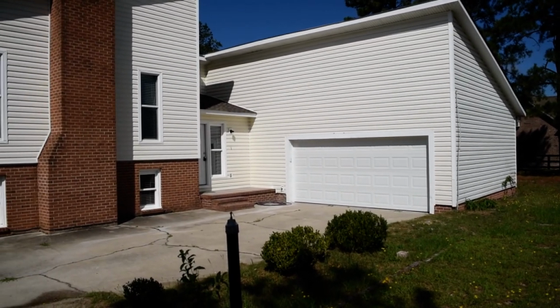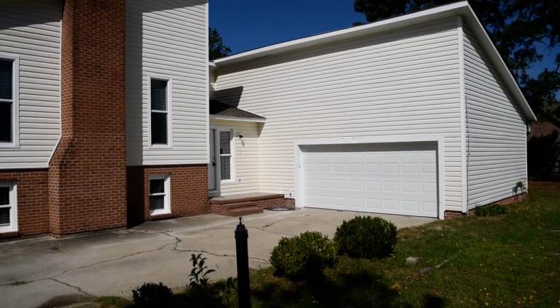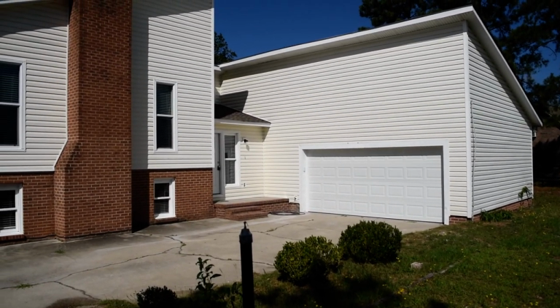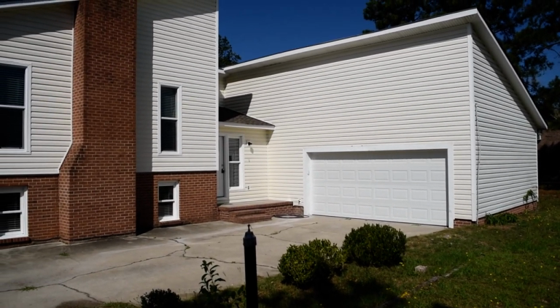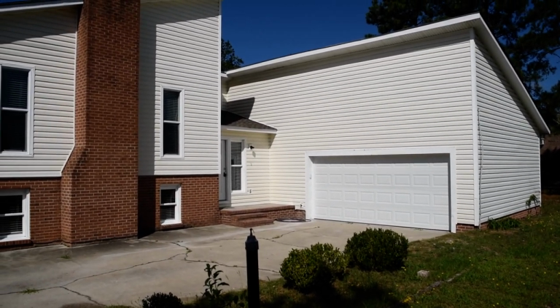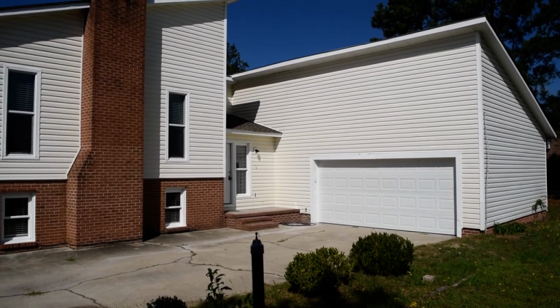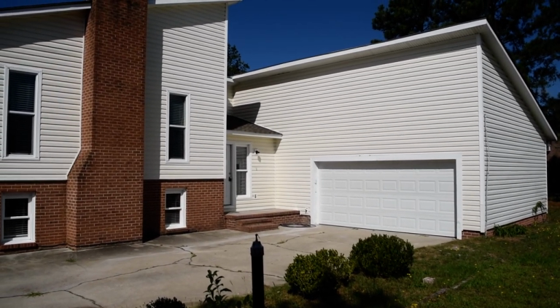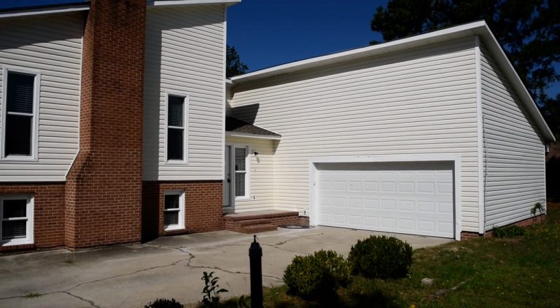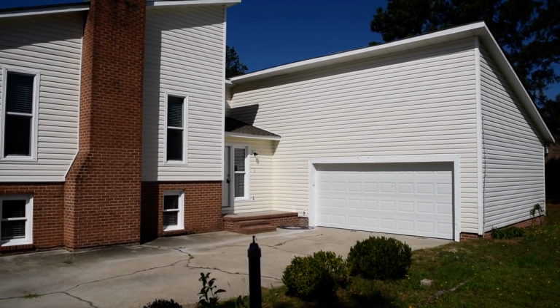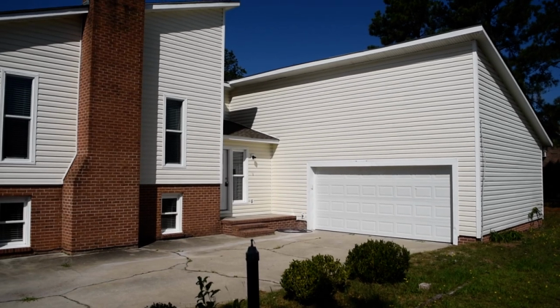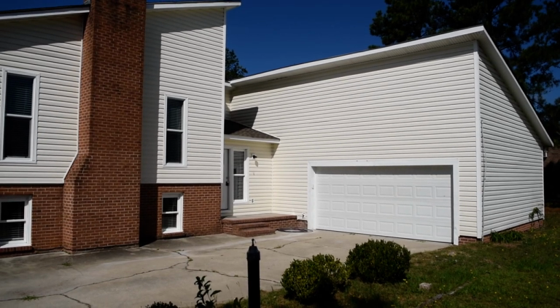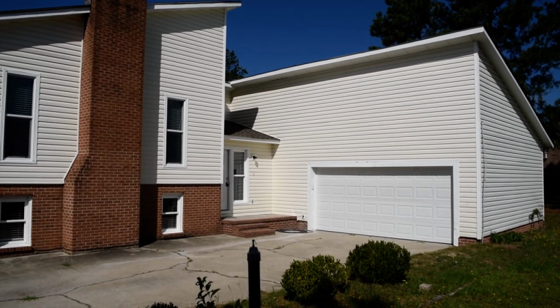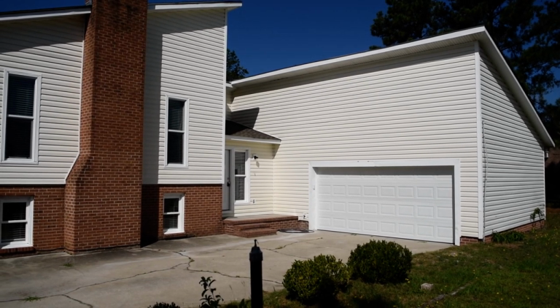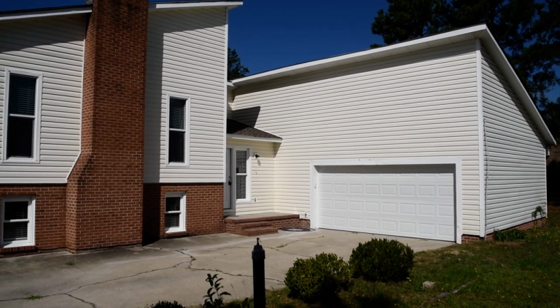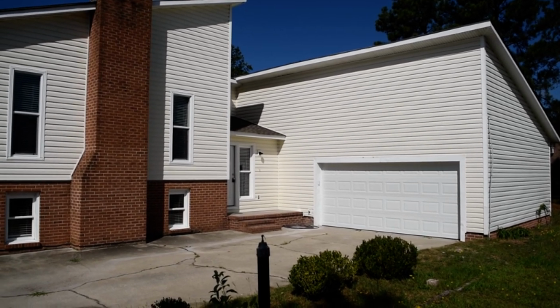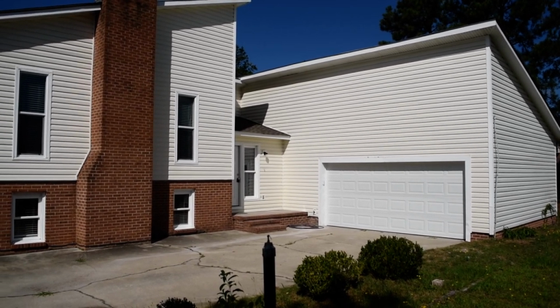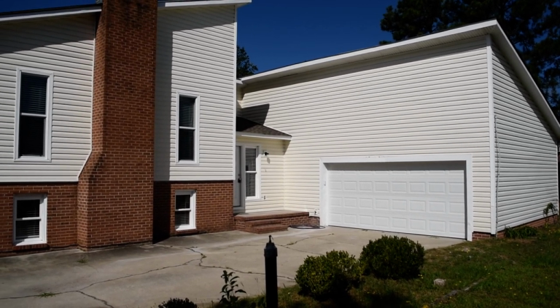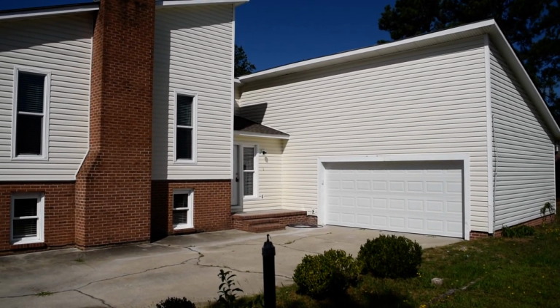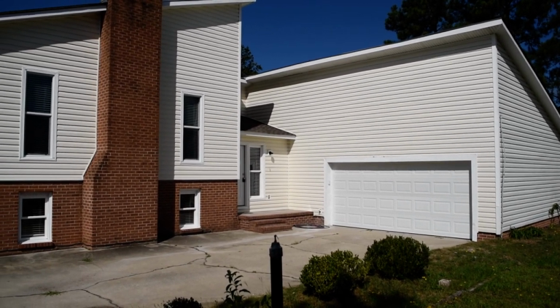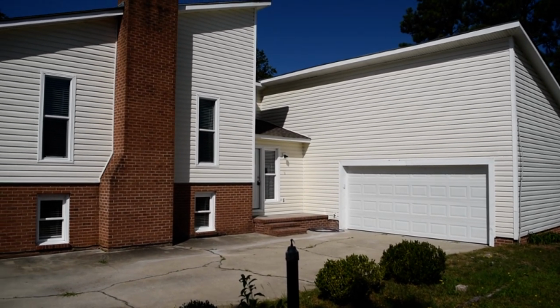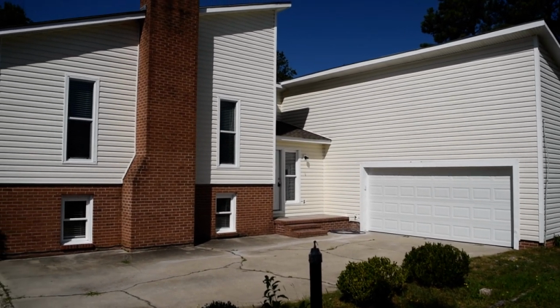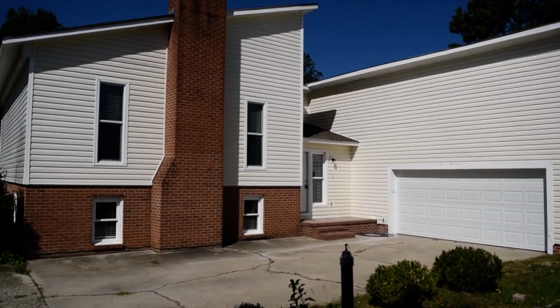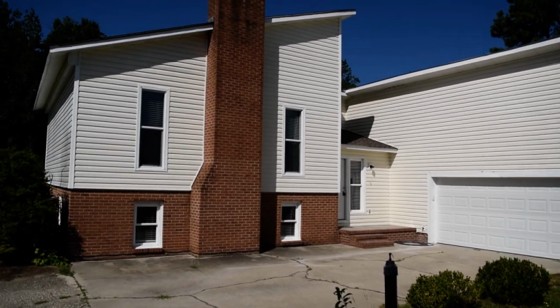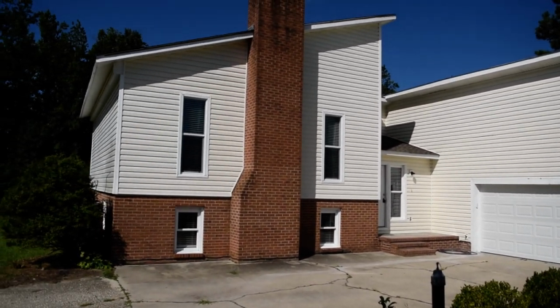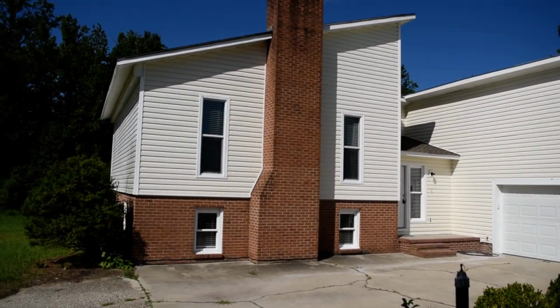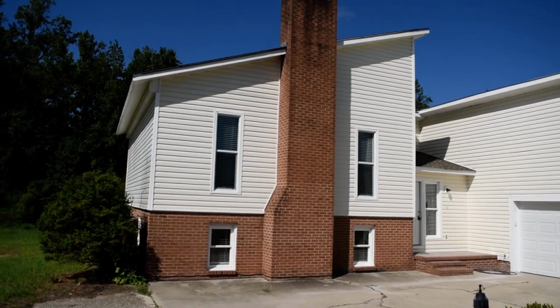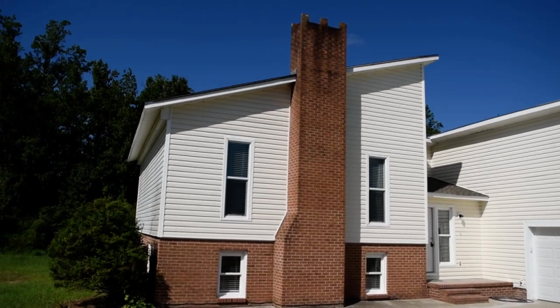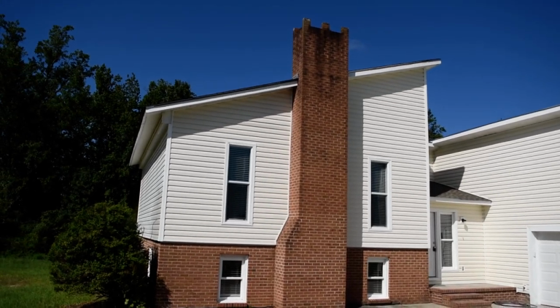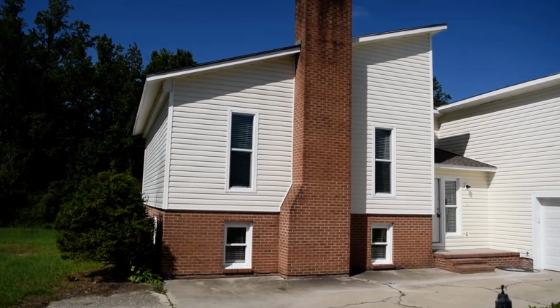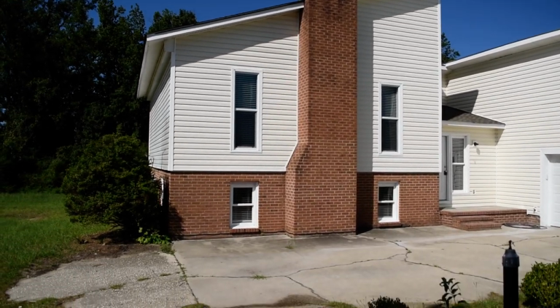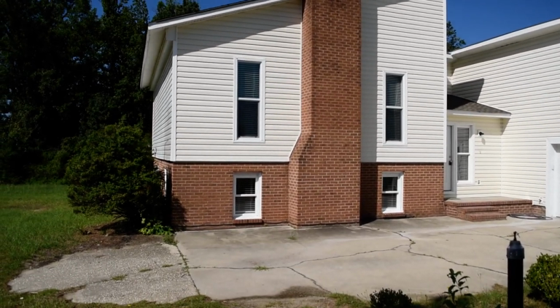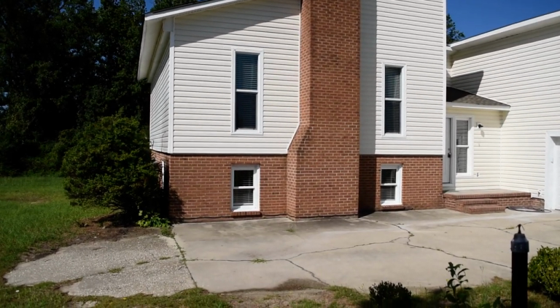Pretty much everything is brand new, including the roof. There's a 2-car garage, side entry, vinyl siding, pretty brick veneer, and a gas fireplace.